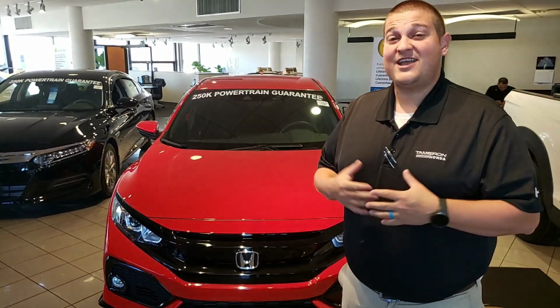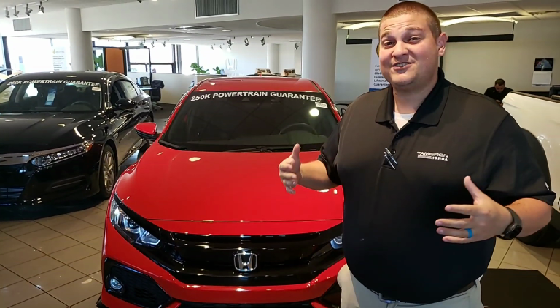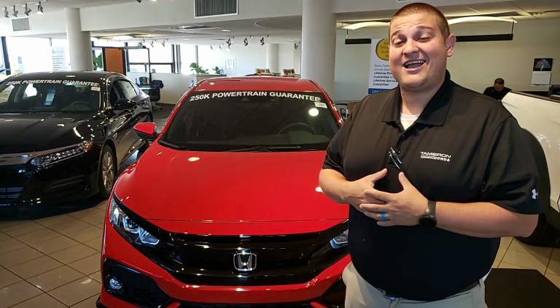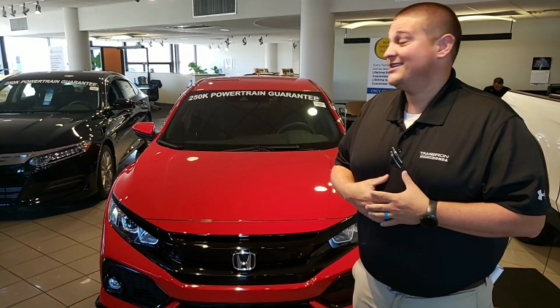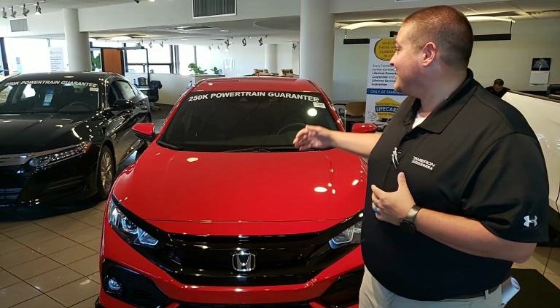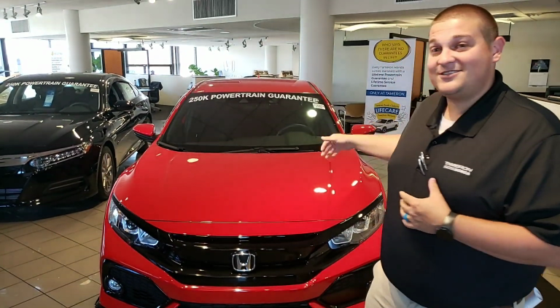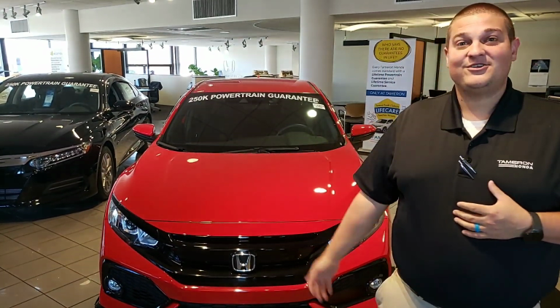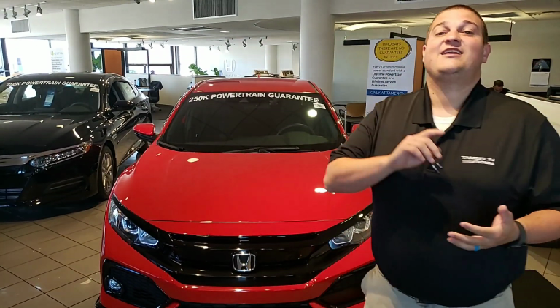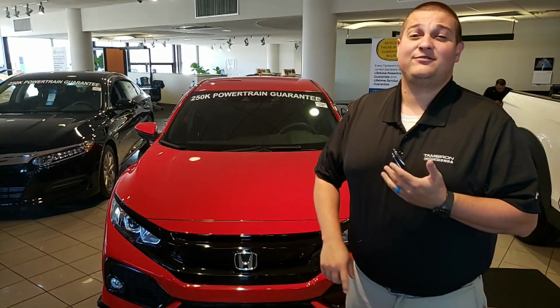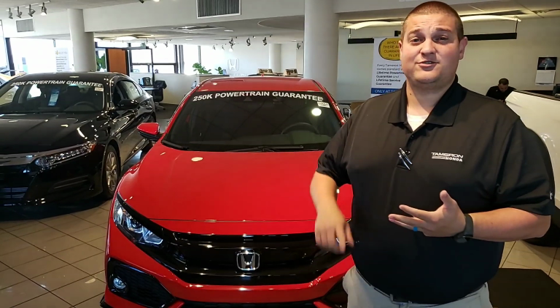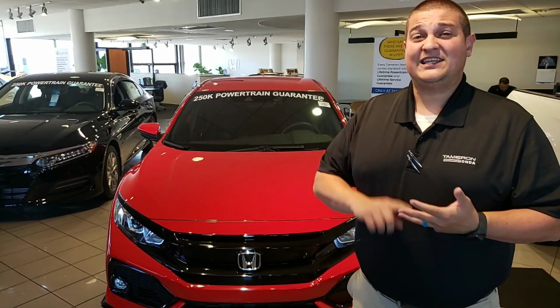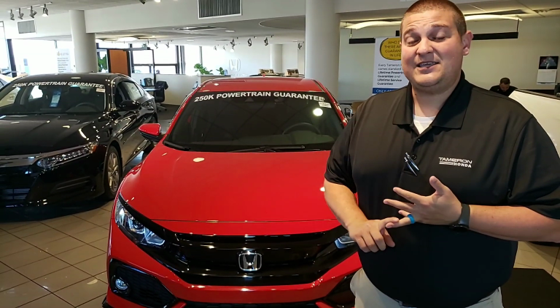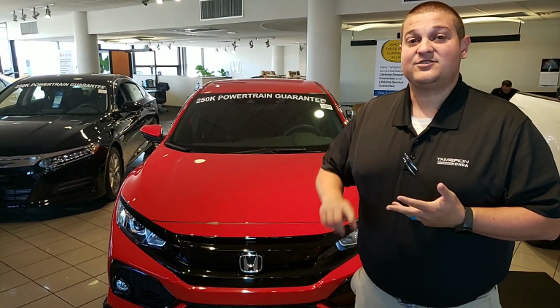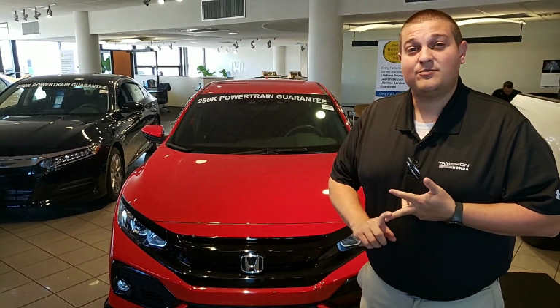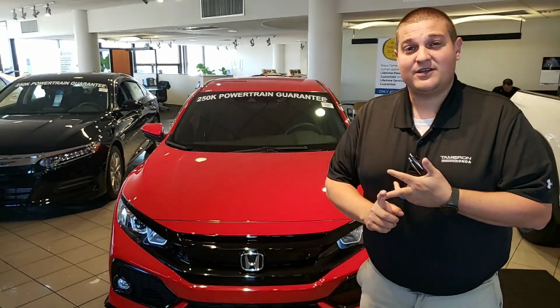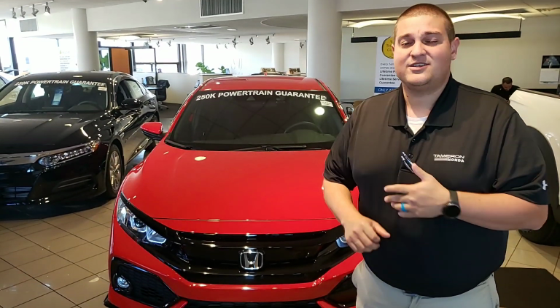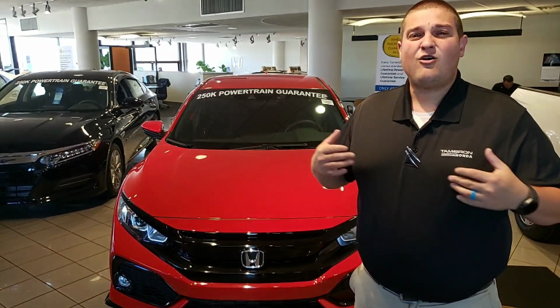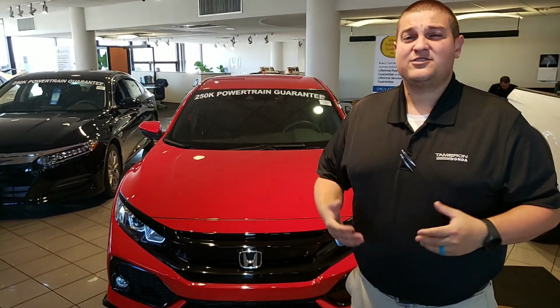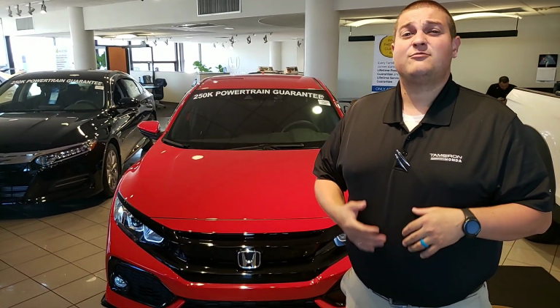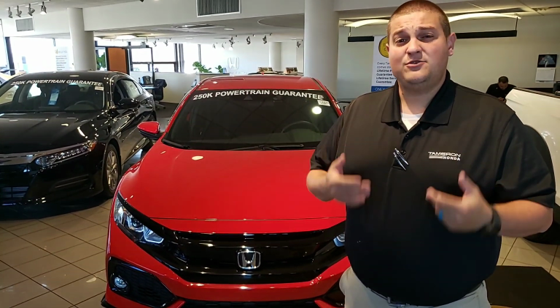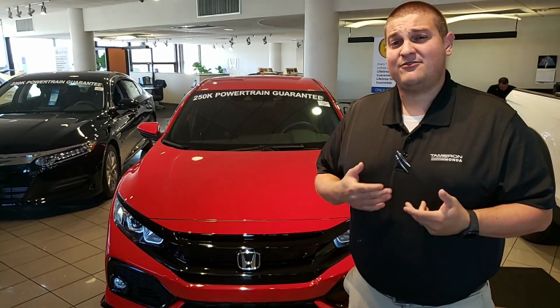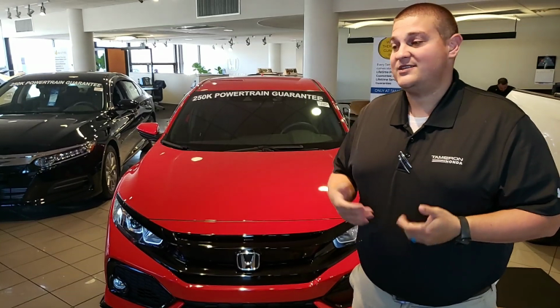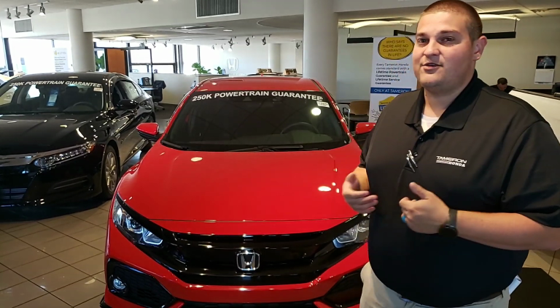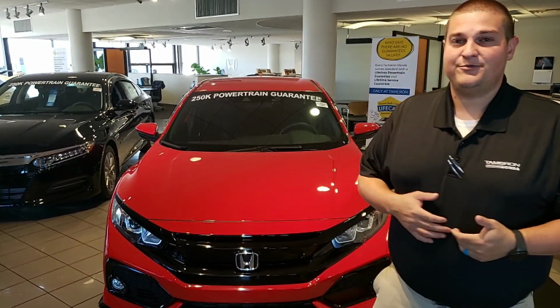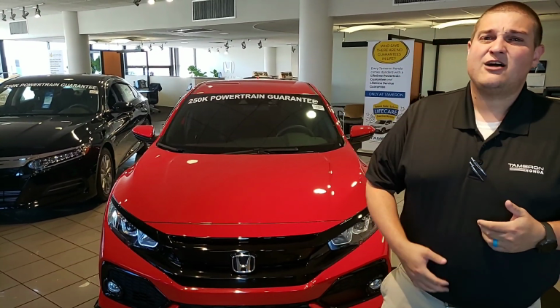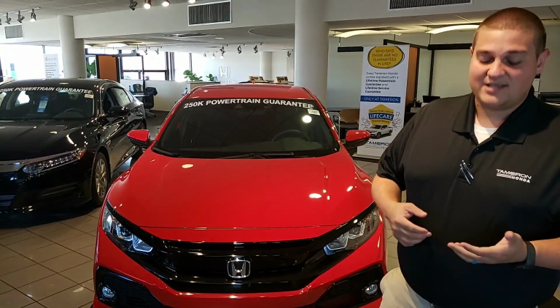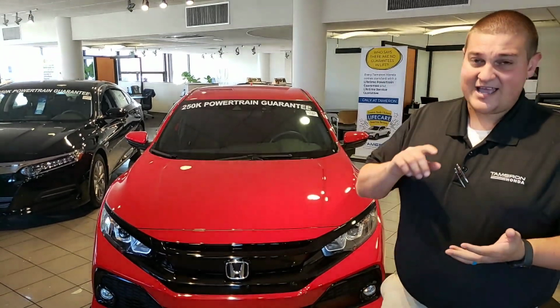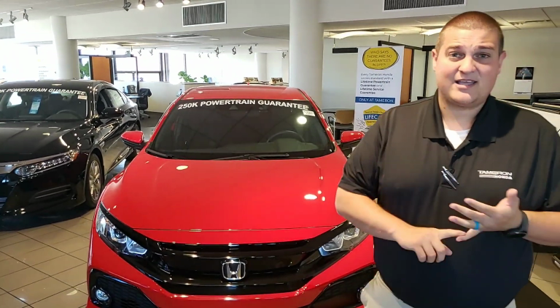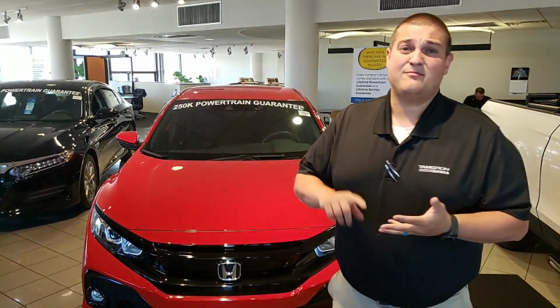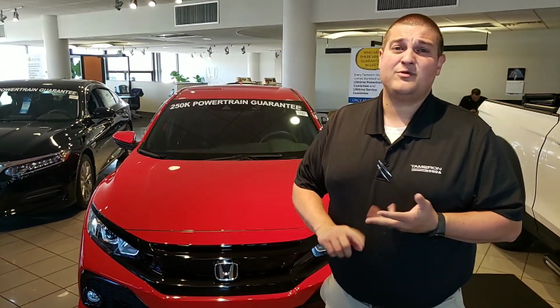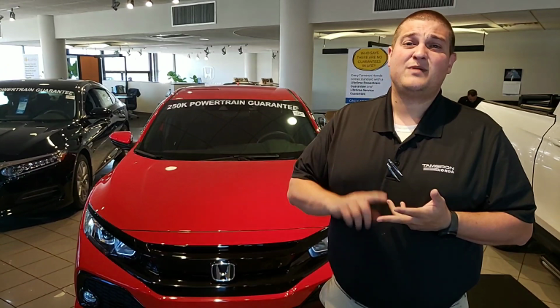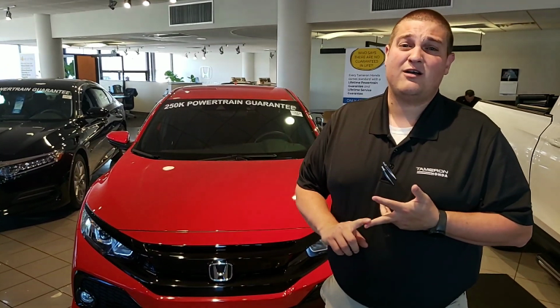Standard on the Civic is the Honda Sensing Suite. You're going to have adaptive cruise control, lane keep assist, and road departure mitigation — all those things are going to help keep you and your family safe on the road. On the inside you're going to have the backup cam, power windows, and power locks.